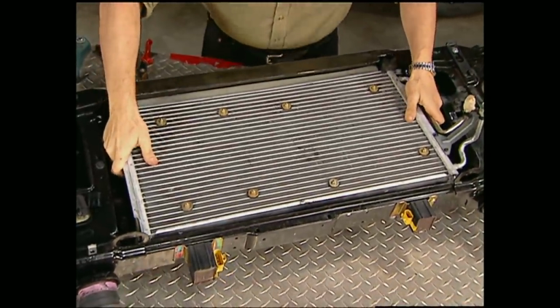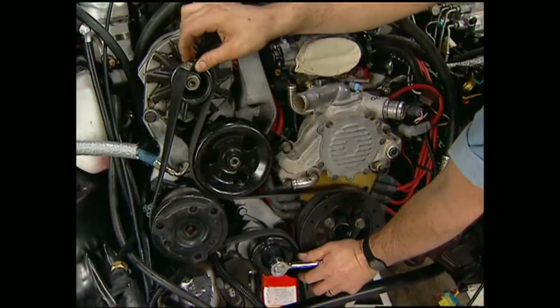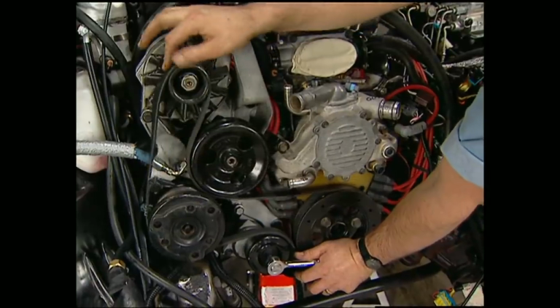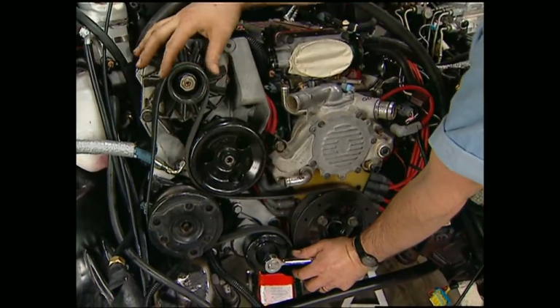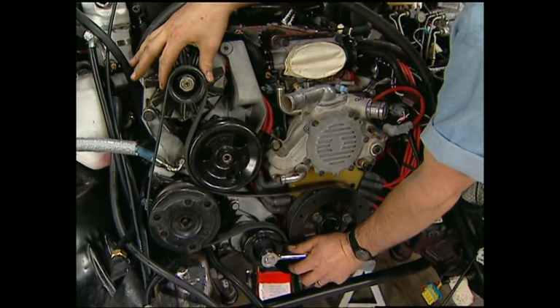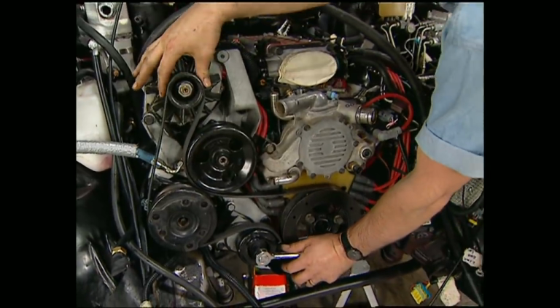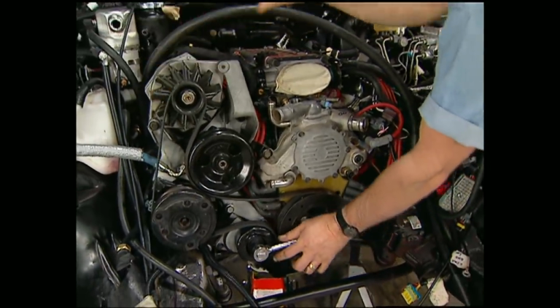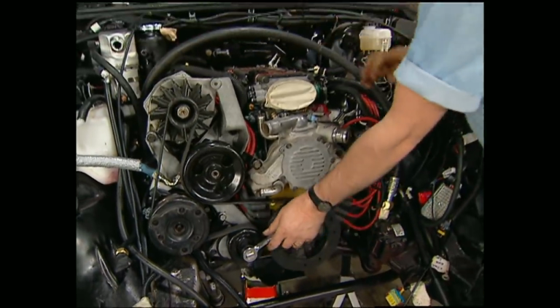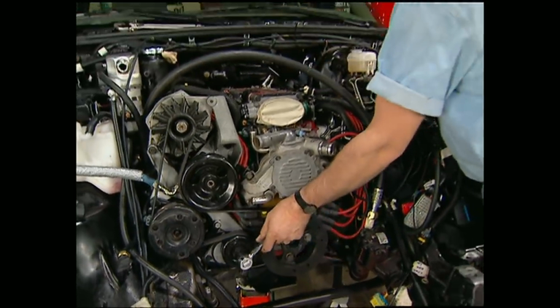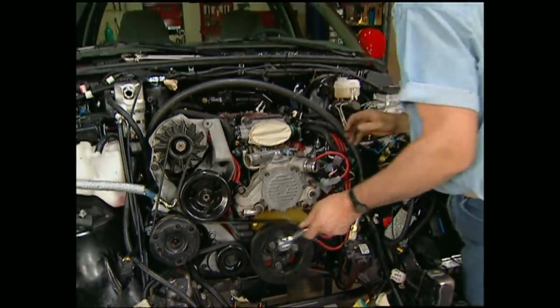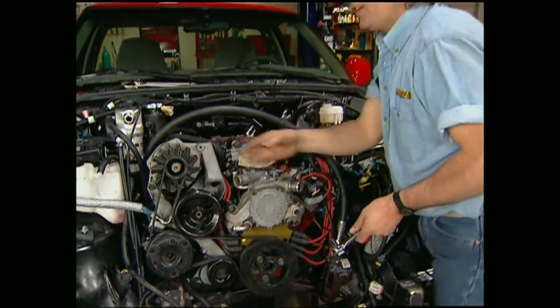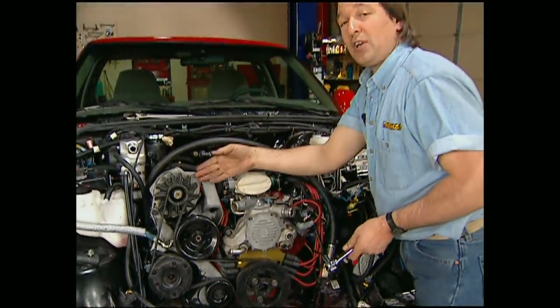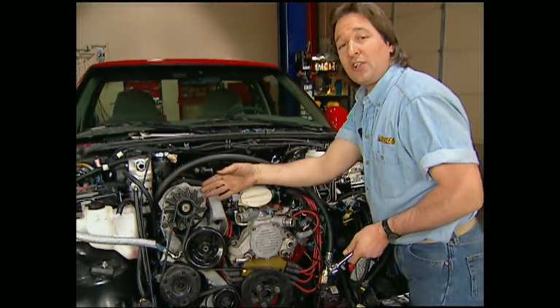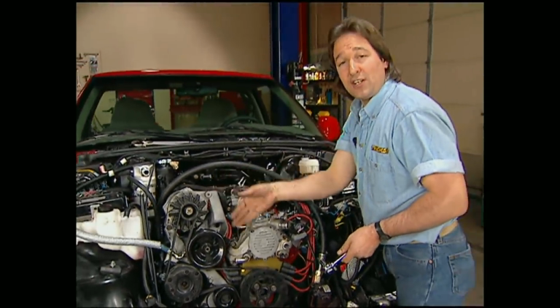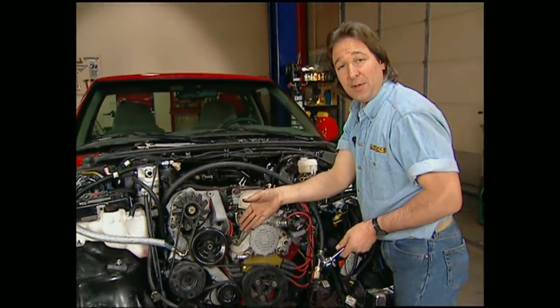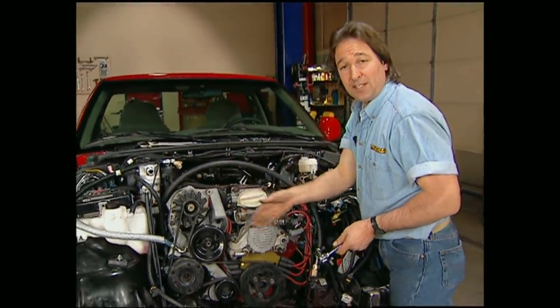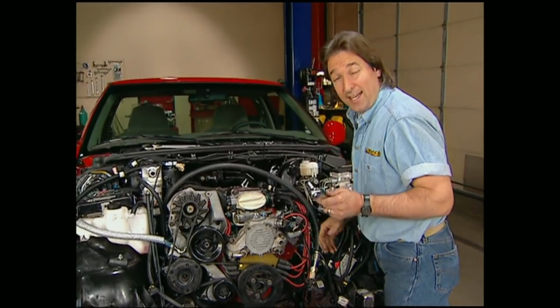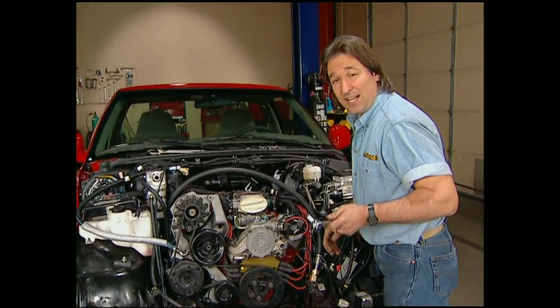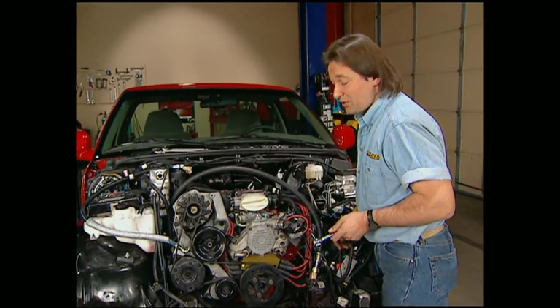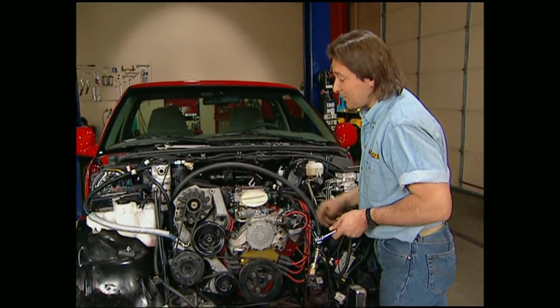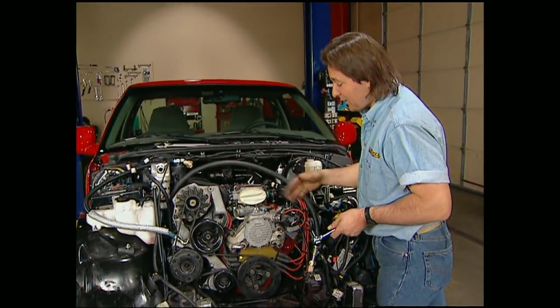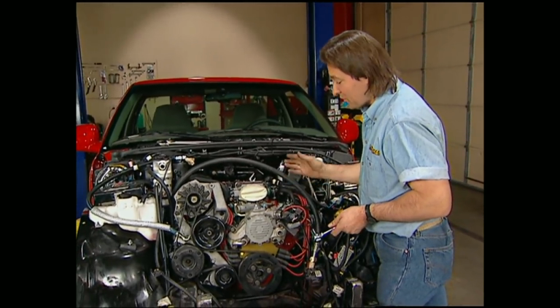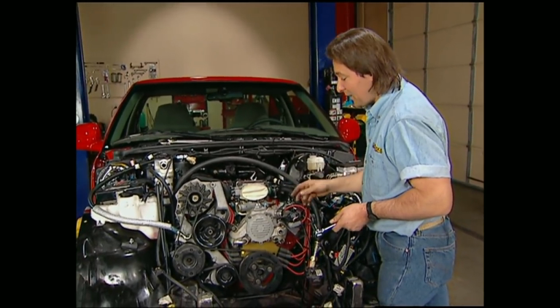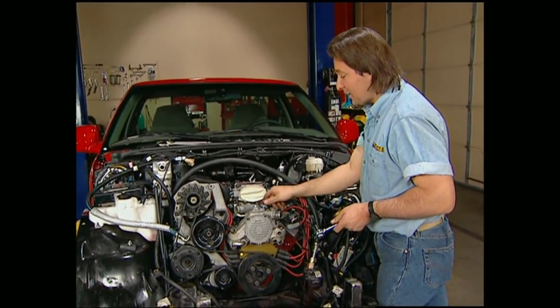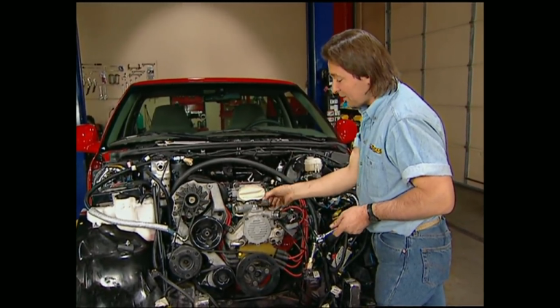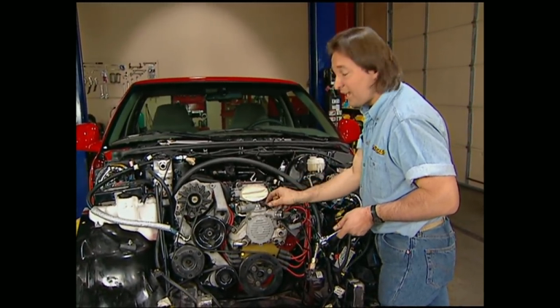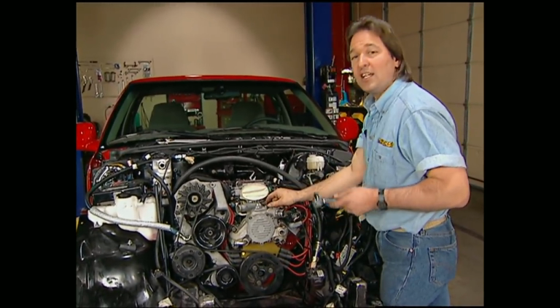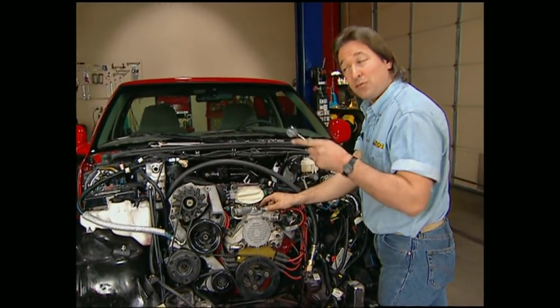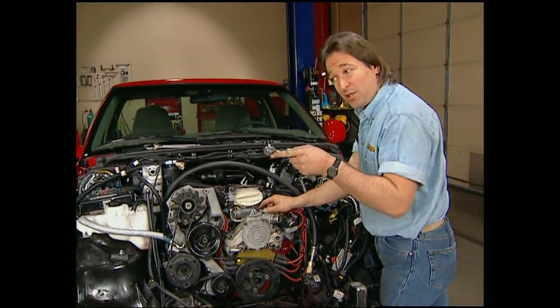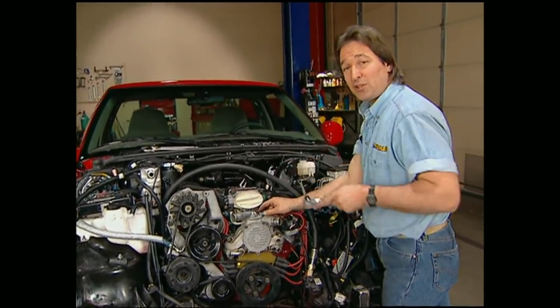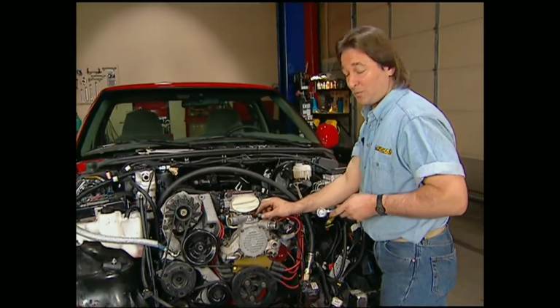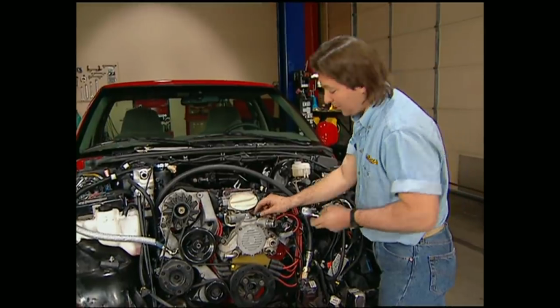Now before we can put the fans on, we need to finish assembling the motor — like putting on the alternator and the belt. Actually, now's a good time to check and make sure you haven't left anything disconnected before you put the core support on.